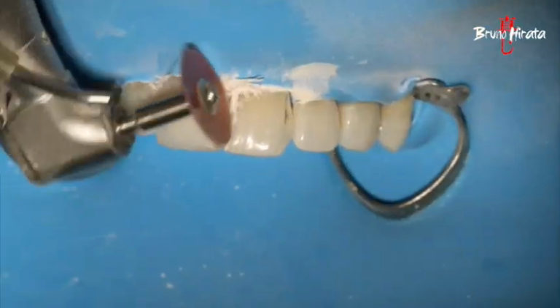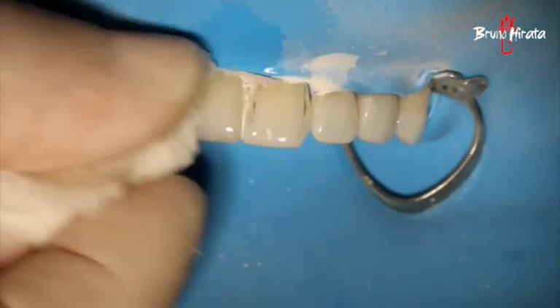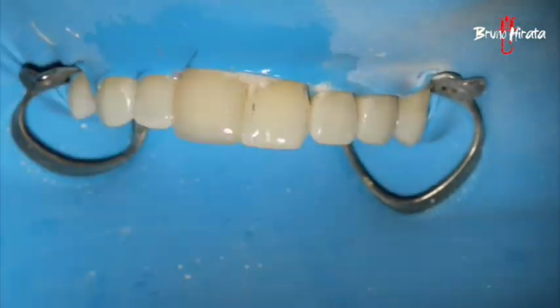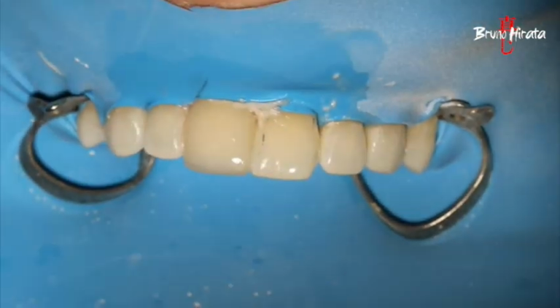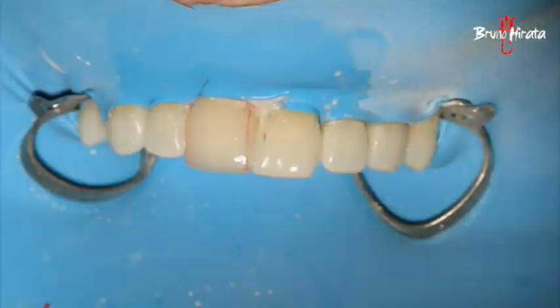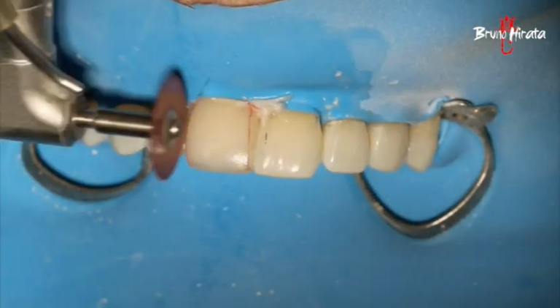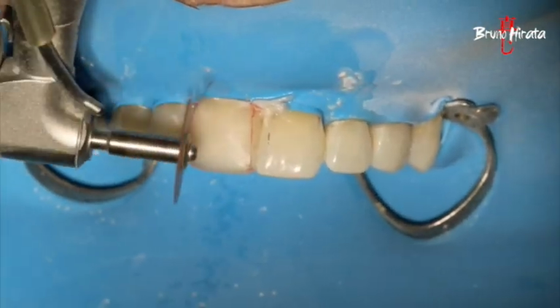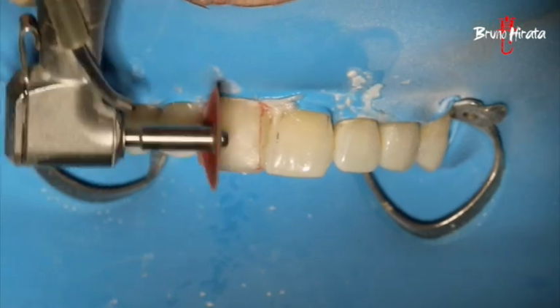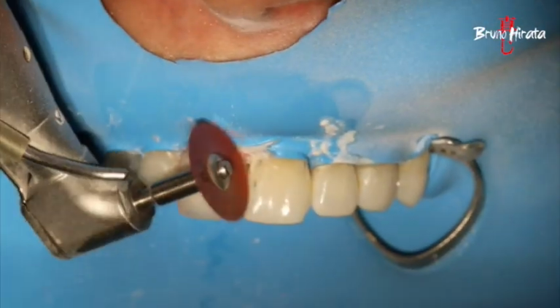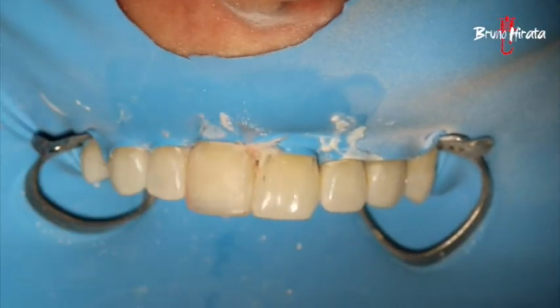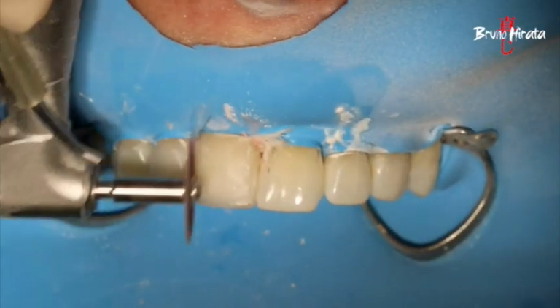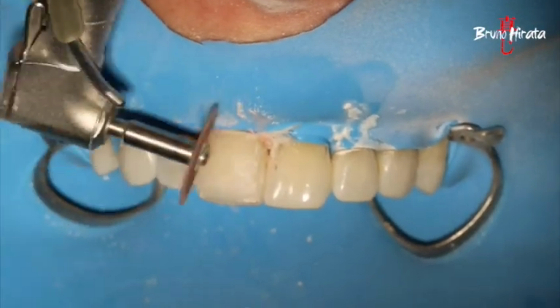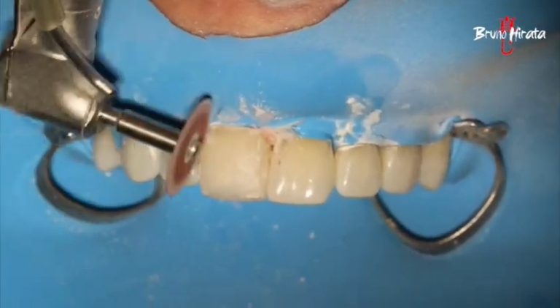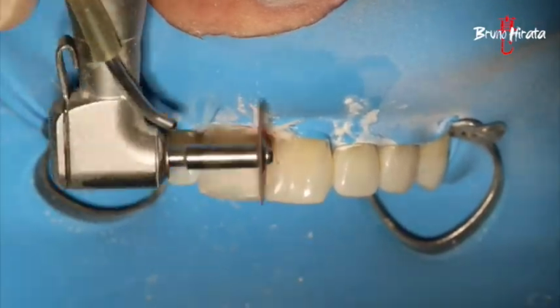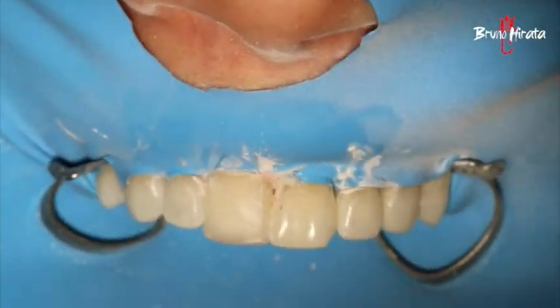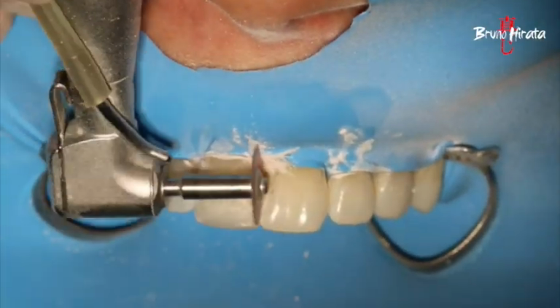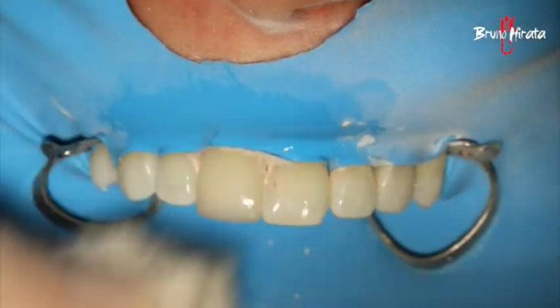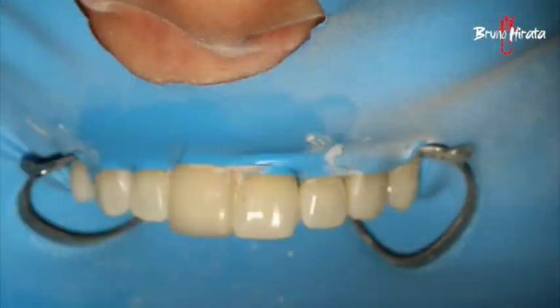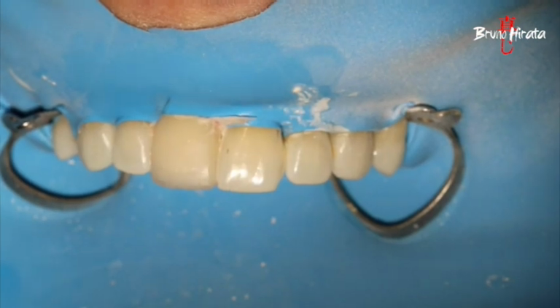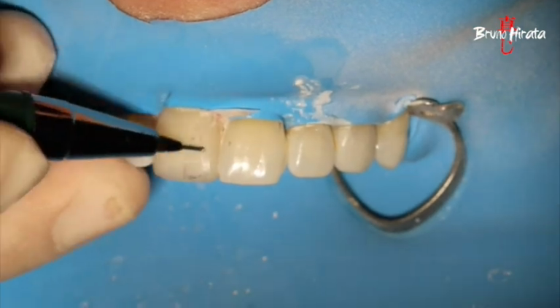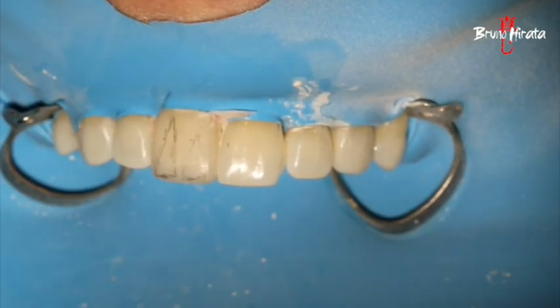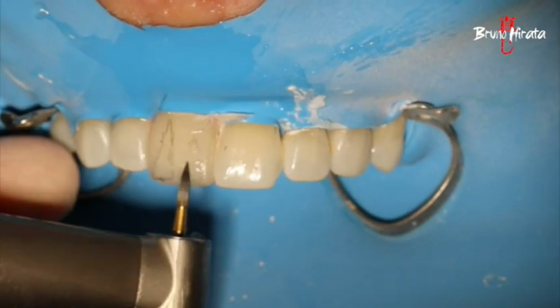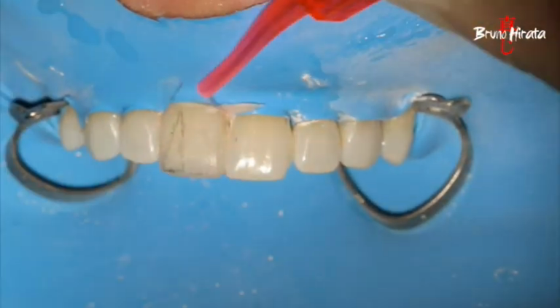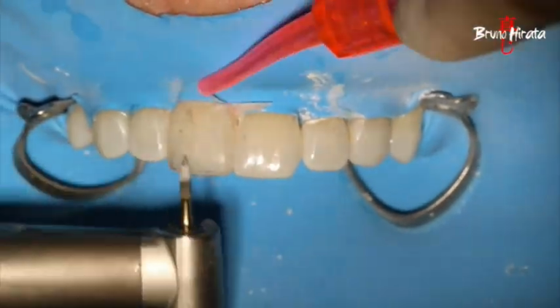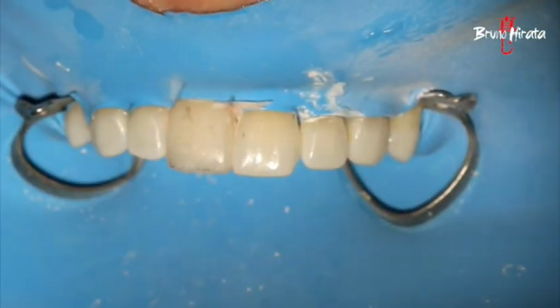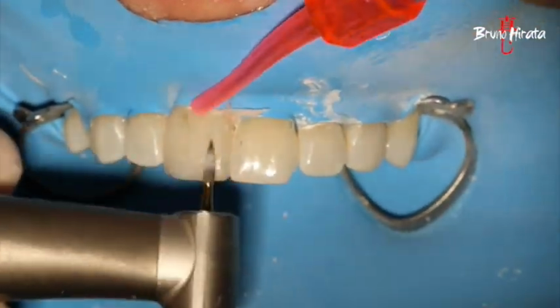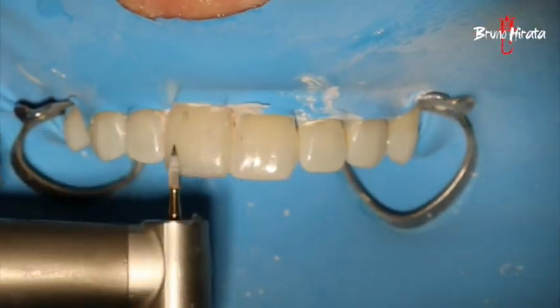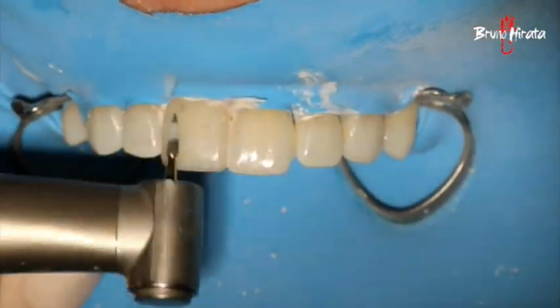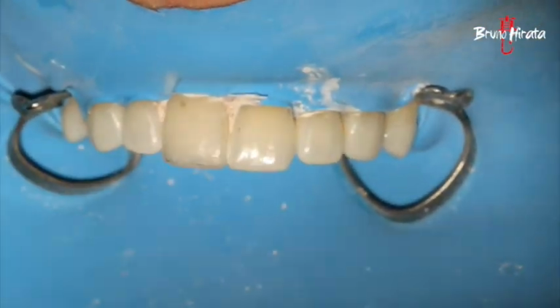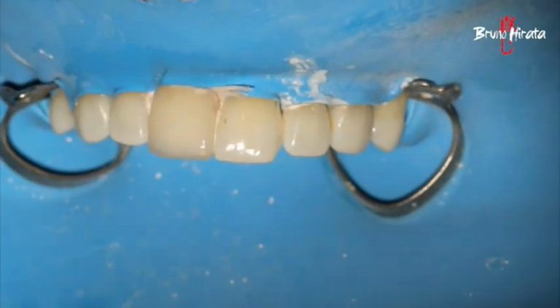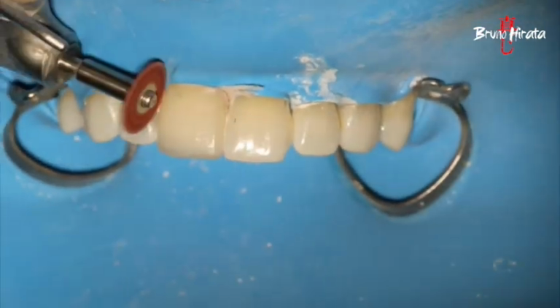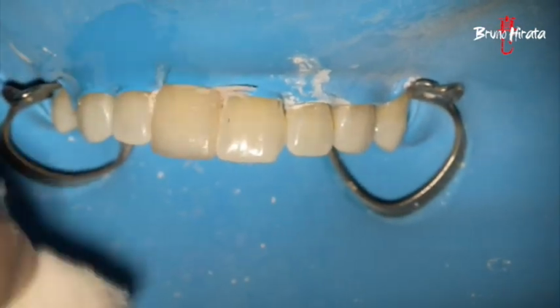The facial proximal transition line angles are outlined with a pencil to establish their ideal position. For the anatomy details, we can create depressions and perikymata with multi-fluted carbide and fine diamond burs.